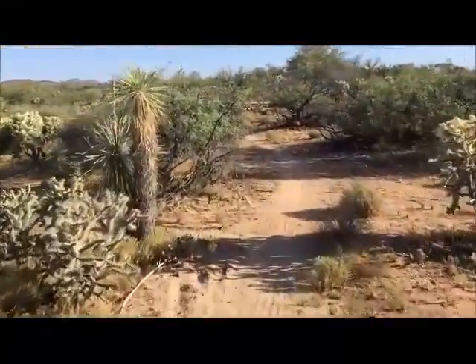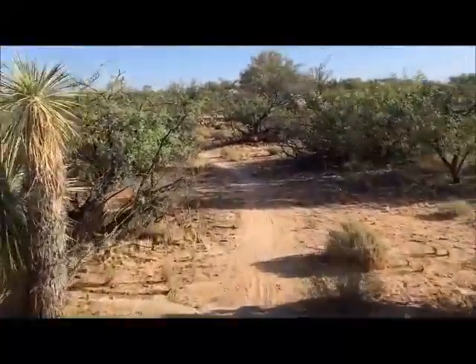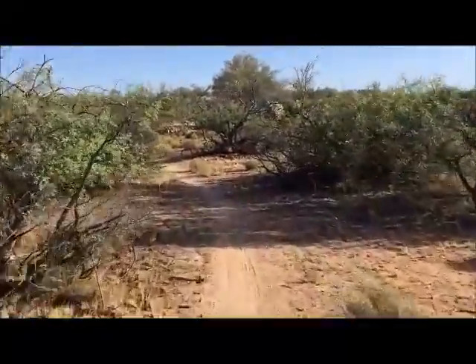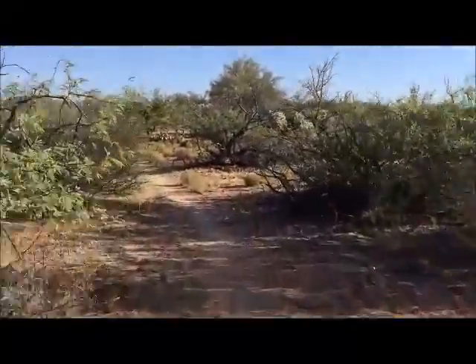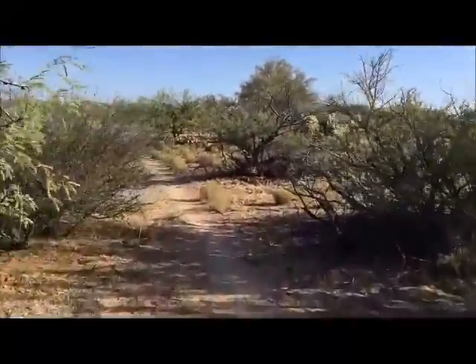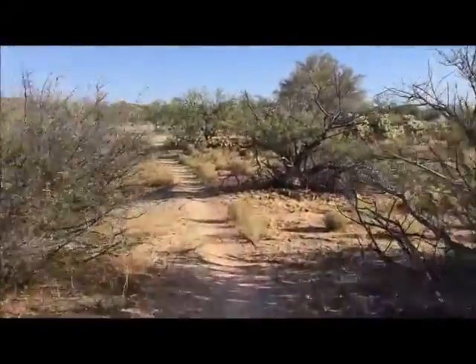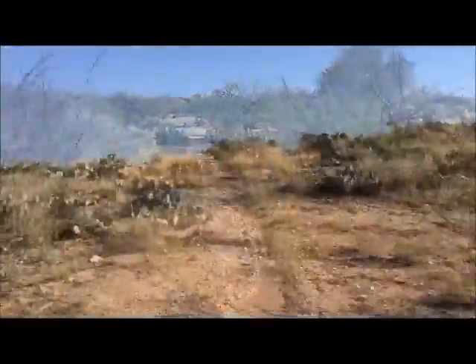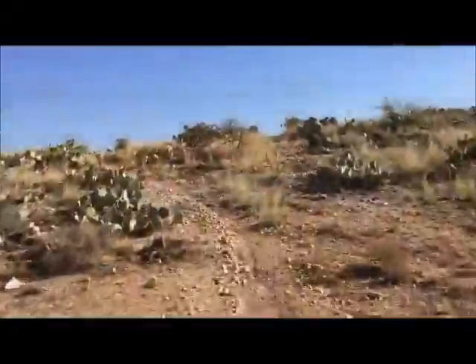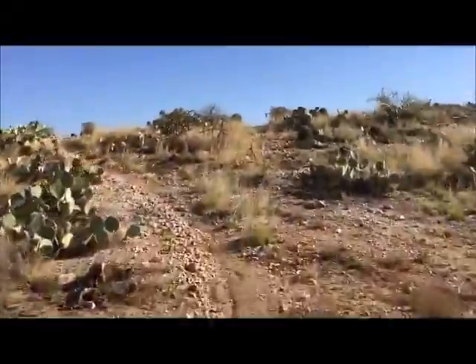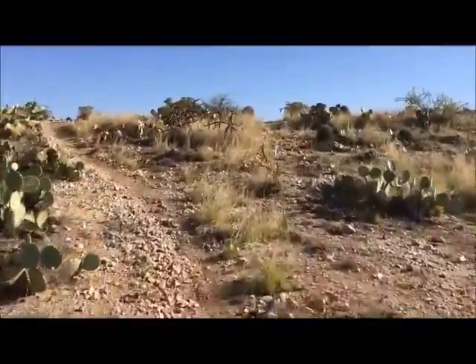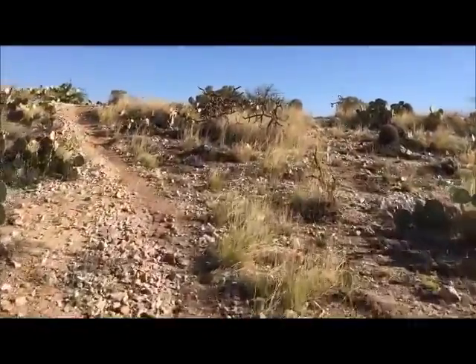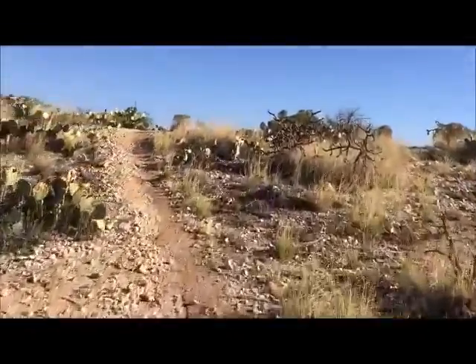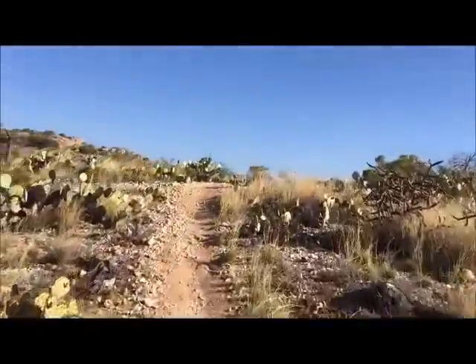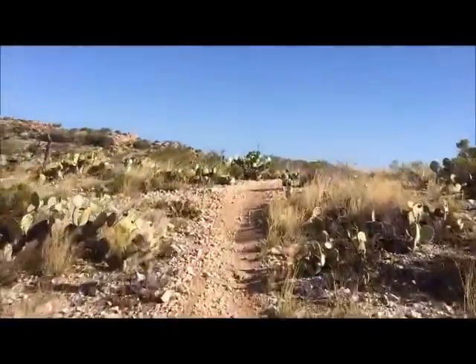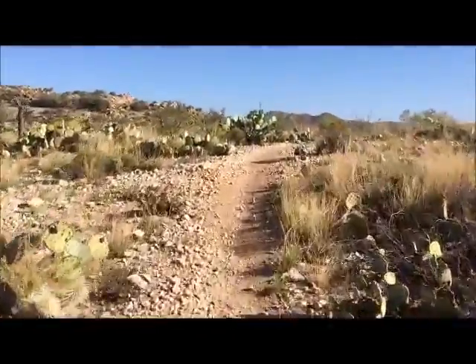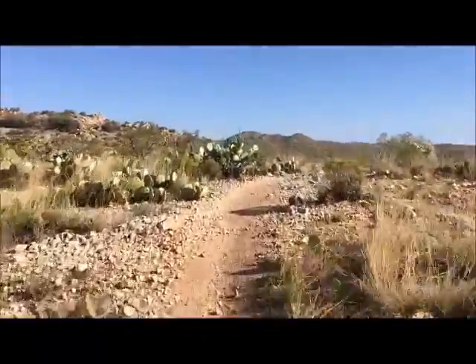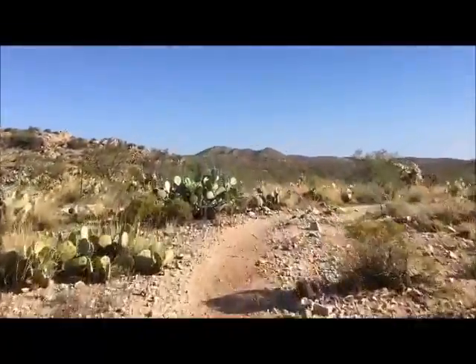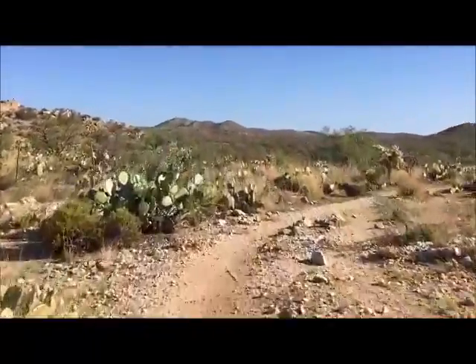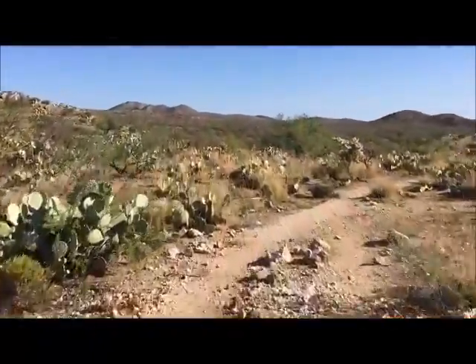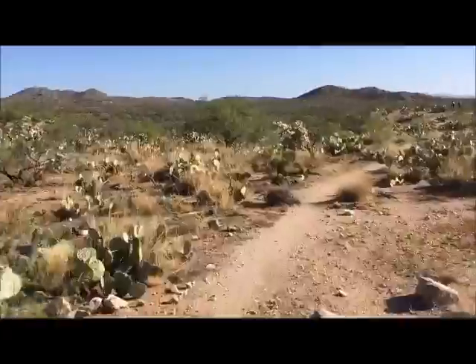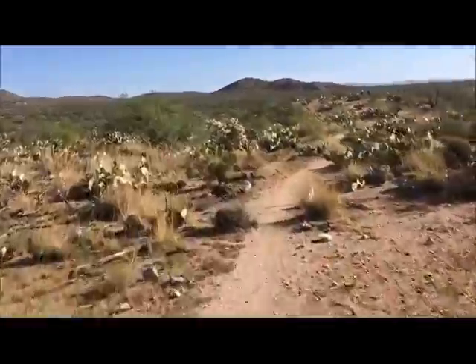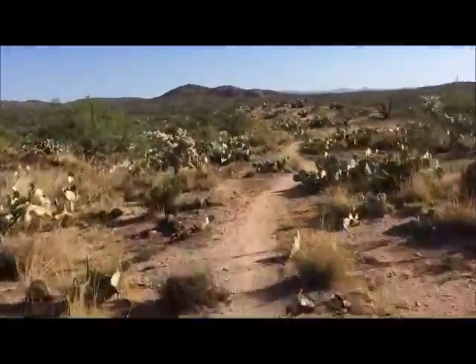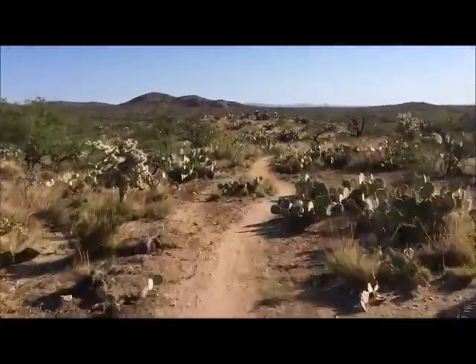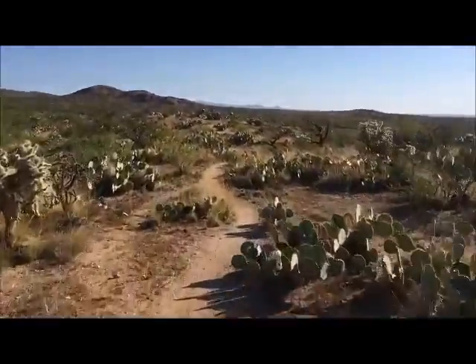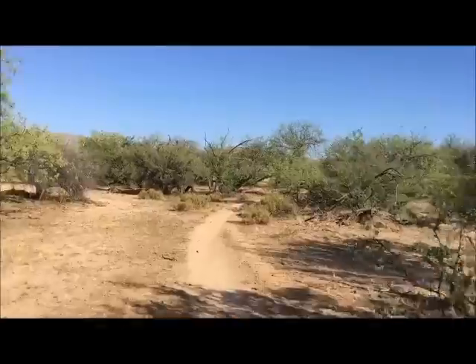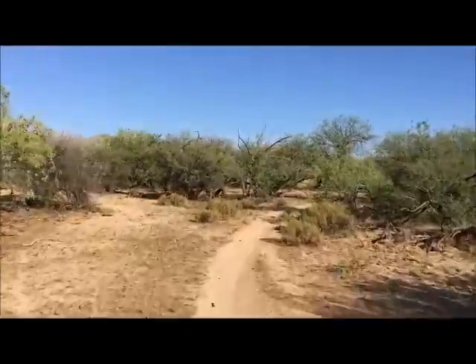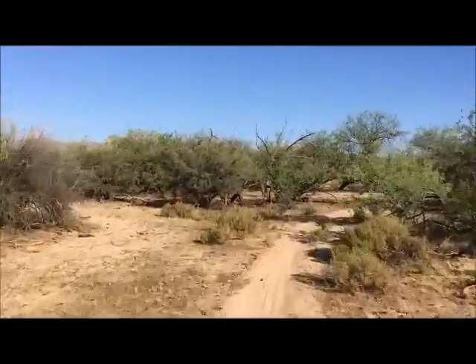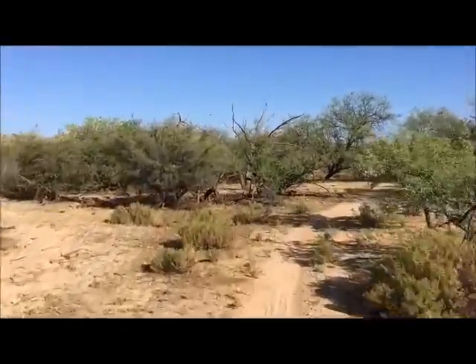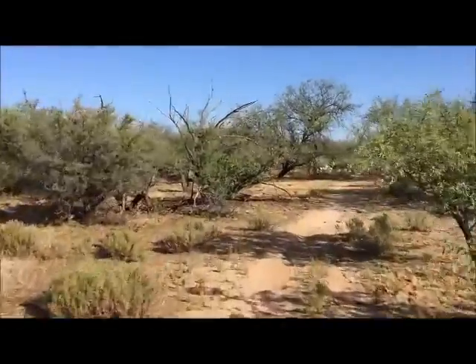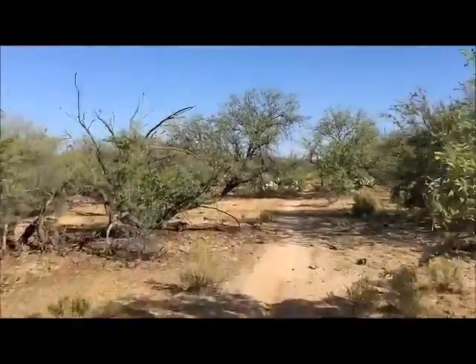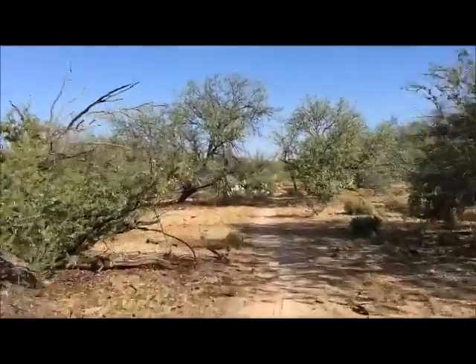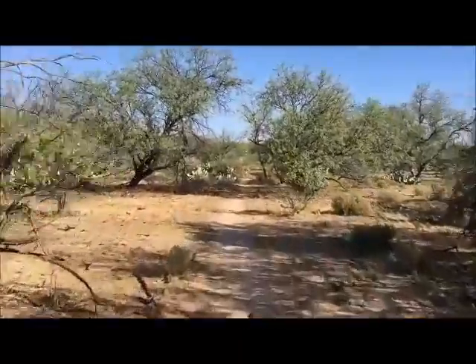There's not a lot of elevation gain all at once, but you are definitely climbing the first half of this ride before you head back down for a quick descent back to the parking lot.